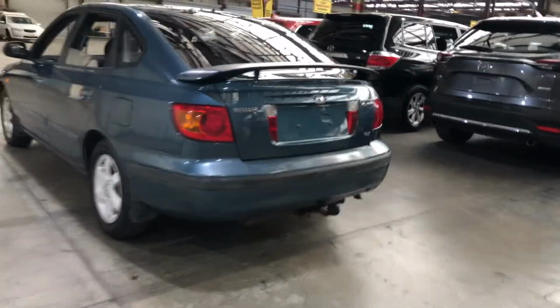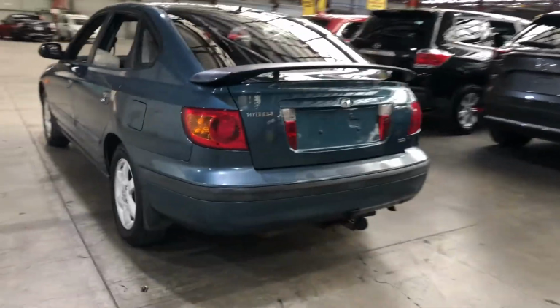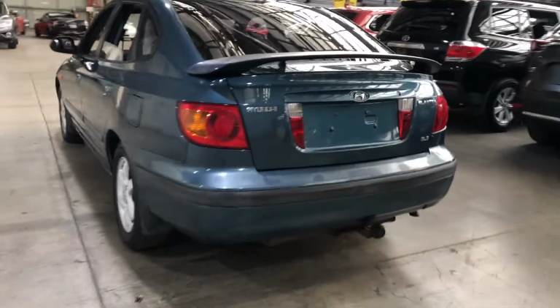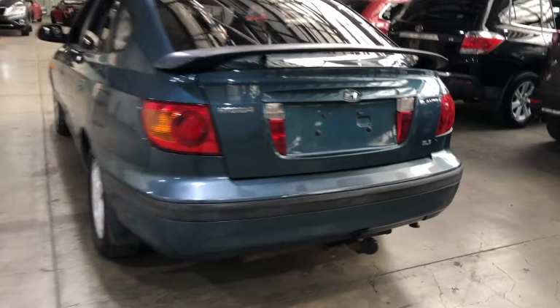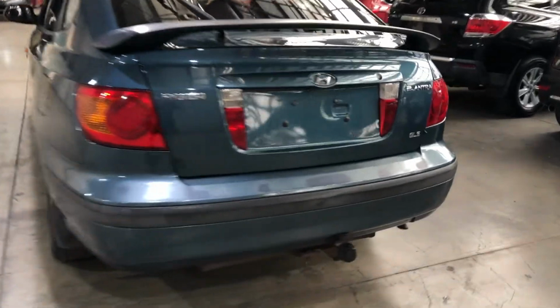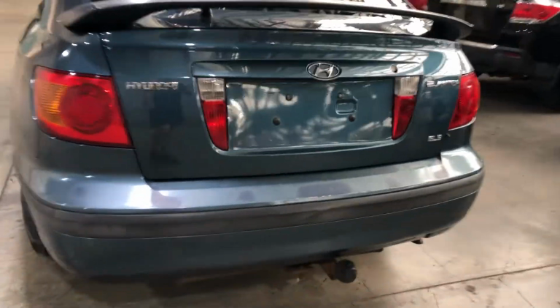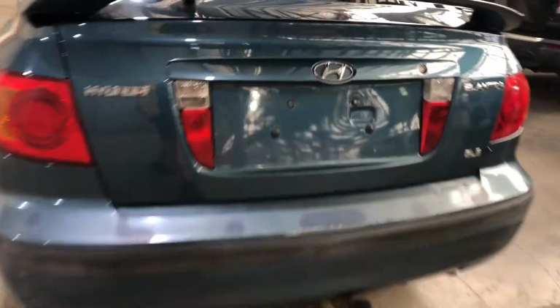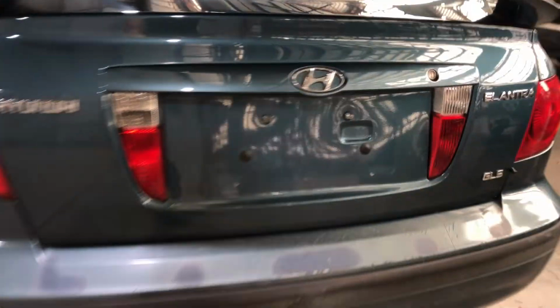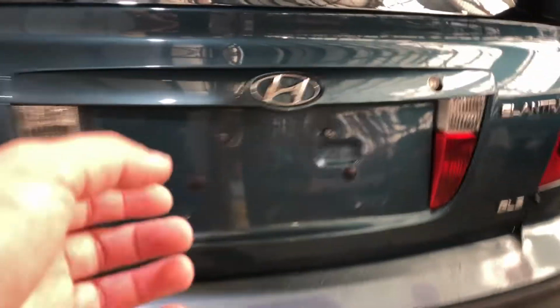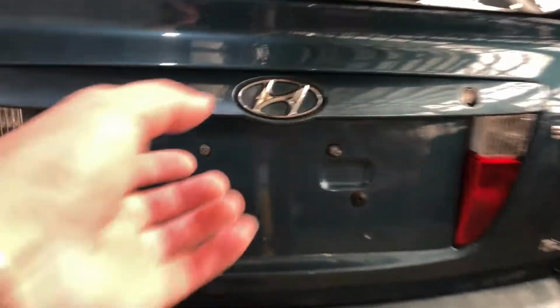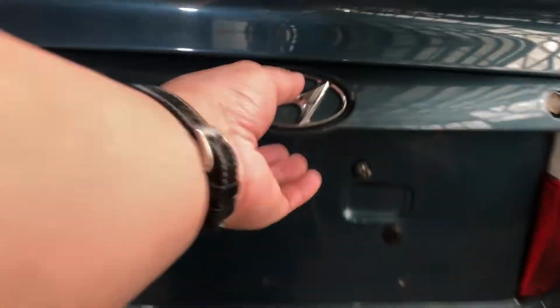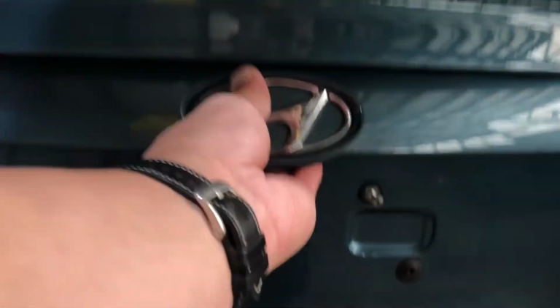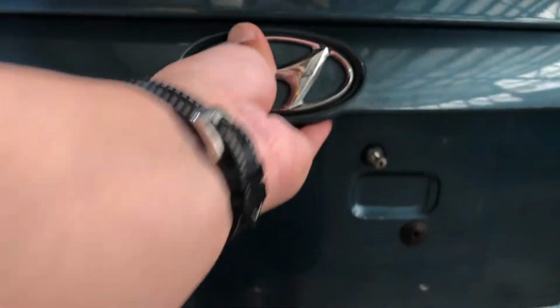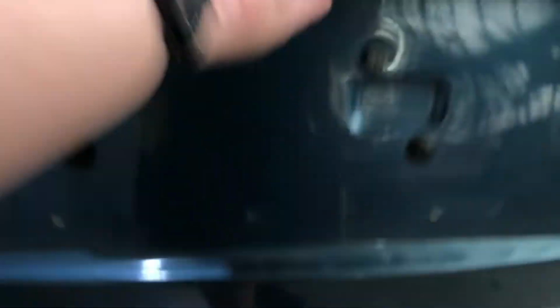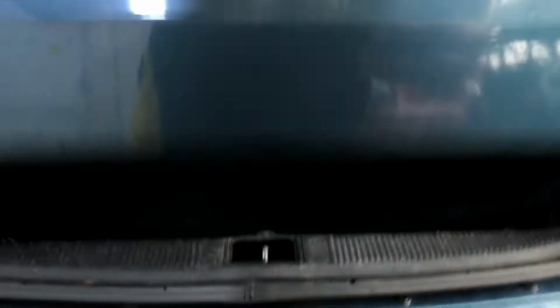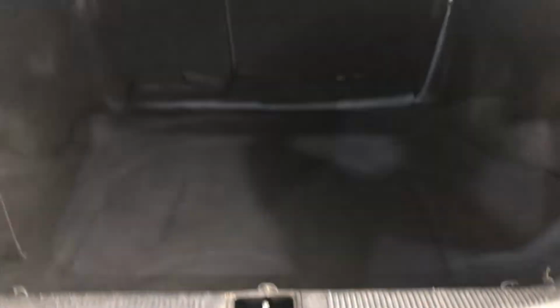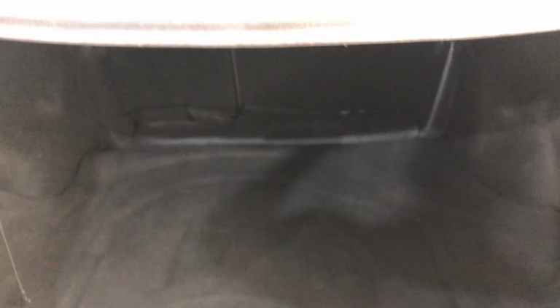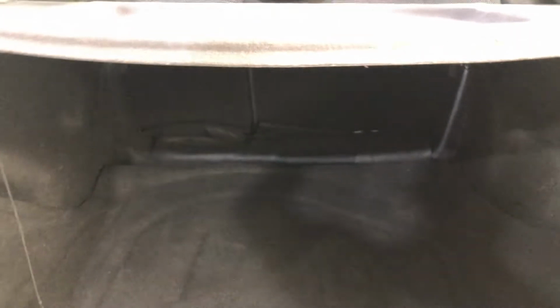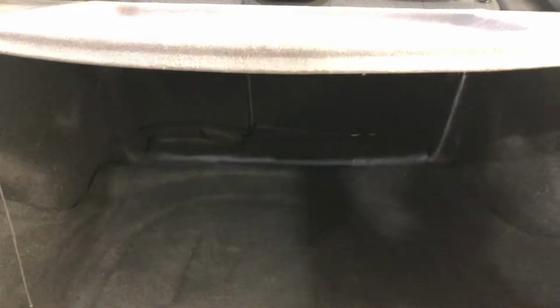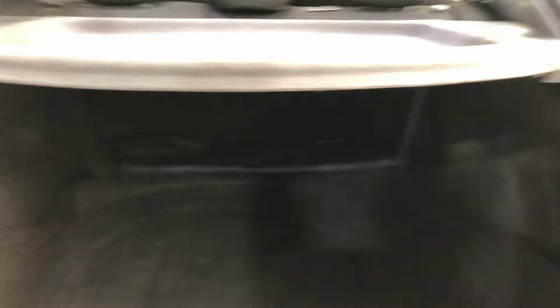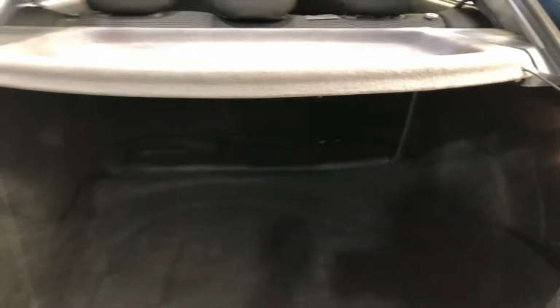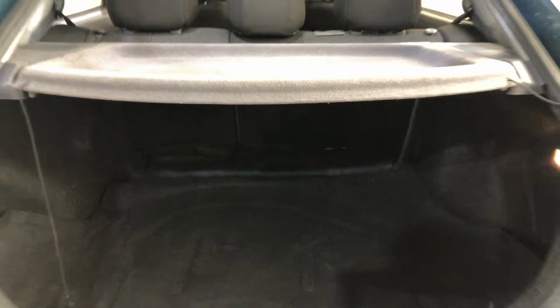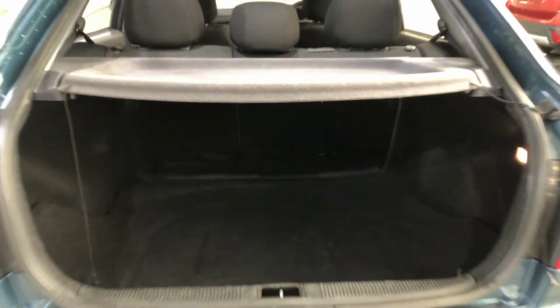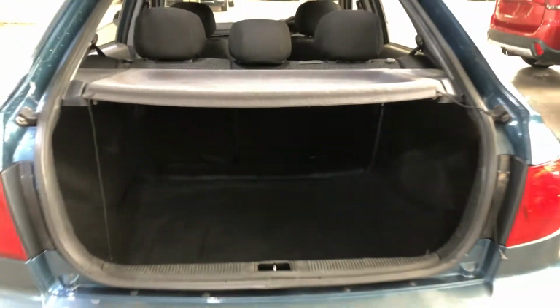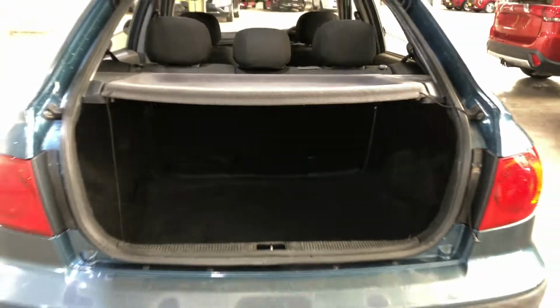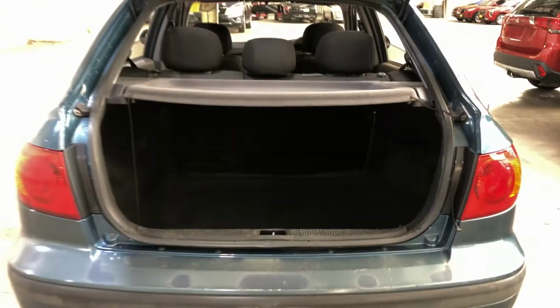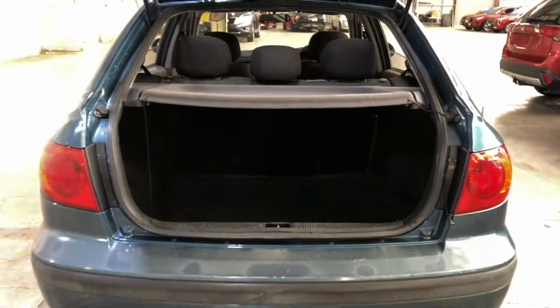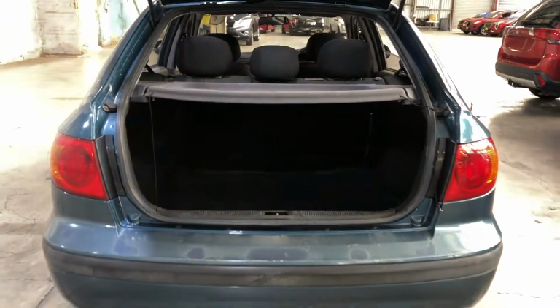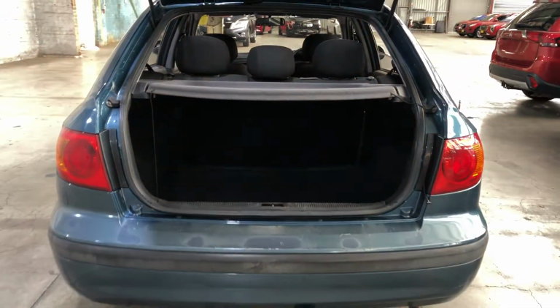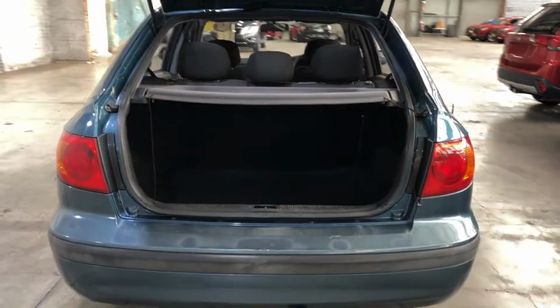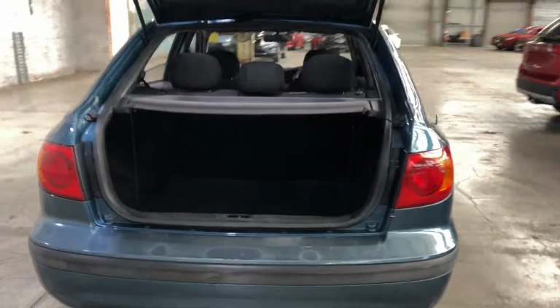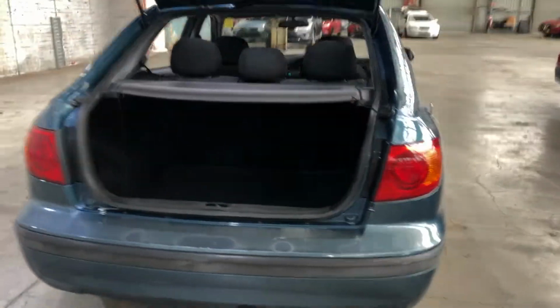As we jump inside the boot, being a small hatch, there's actually quite a big amount of boot space at the back. If you need more space, the two back seats do fold down.